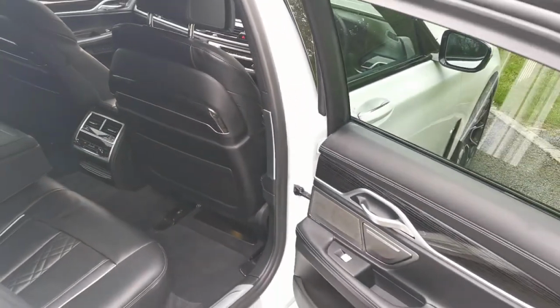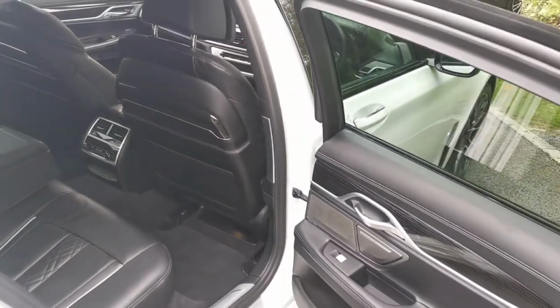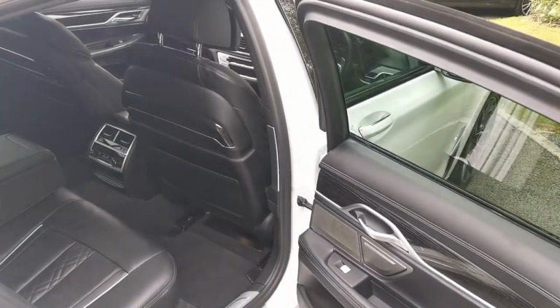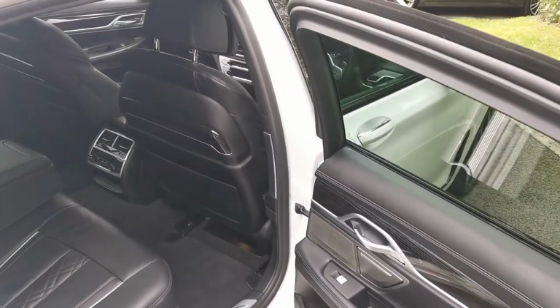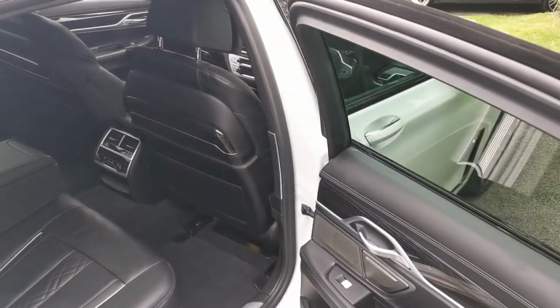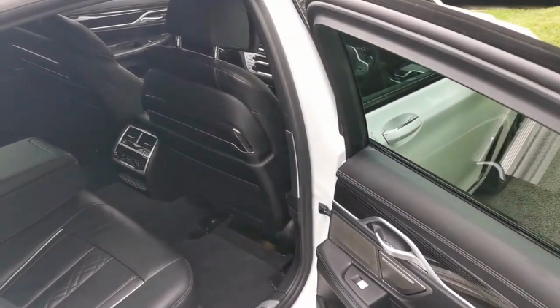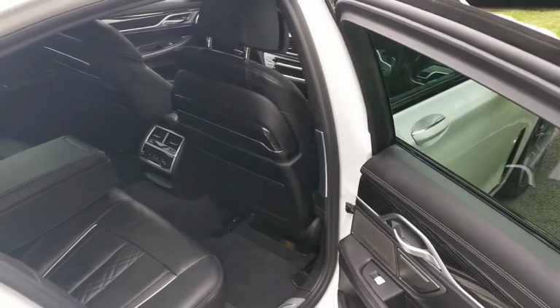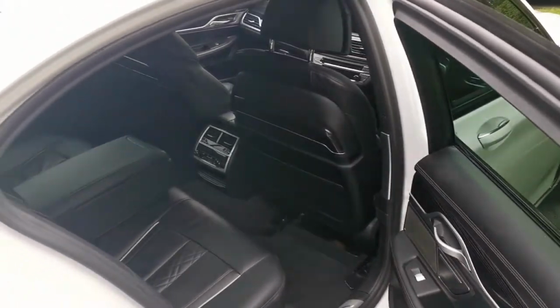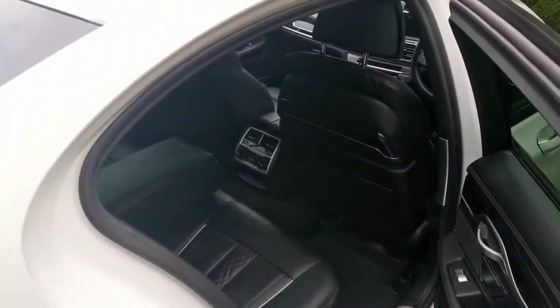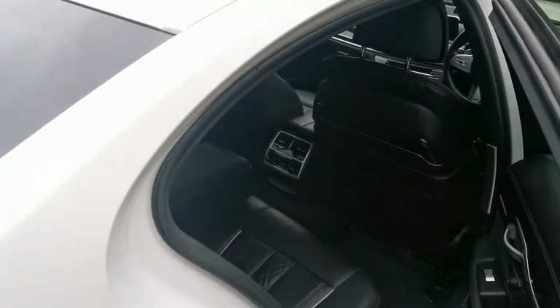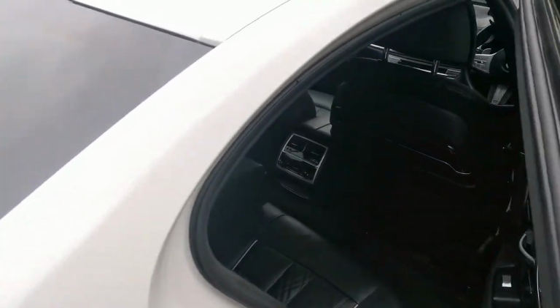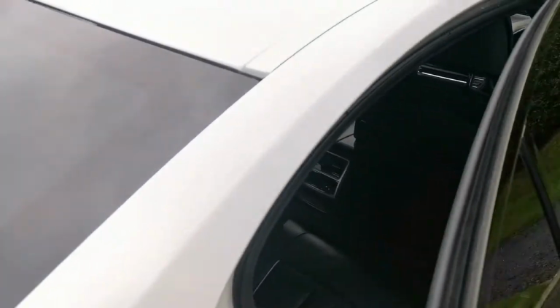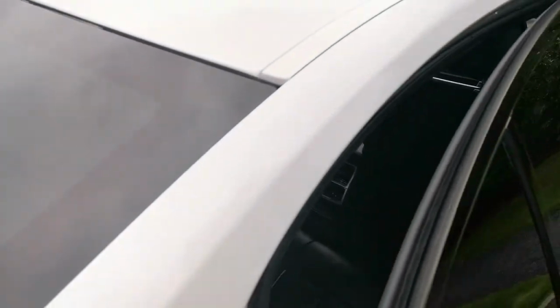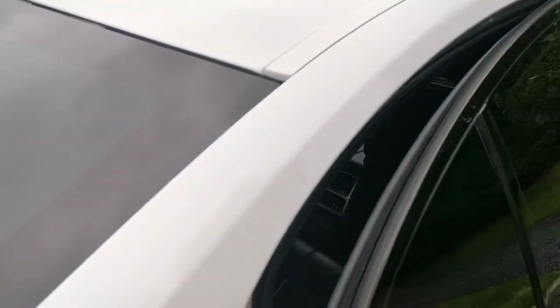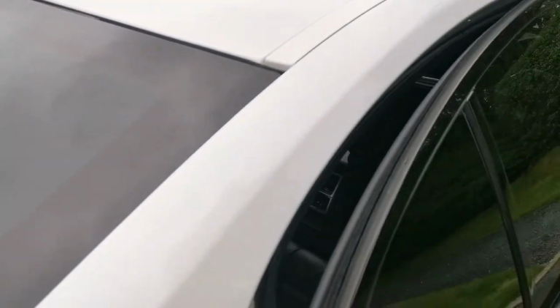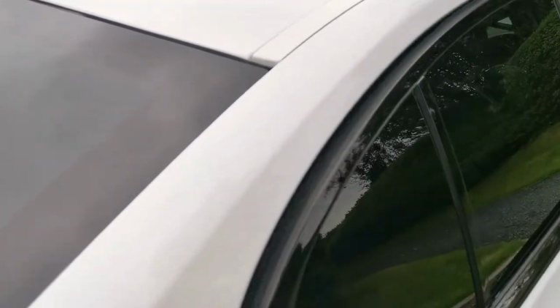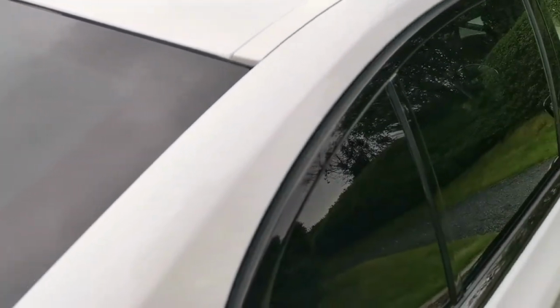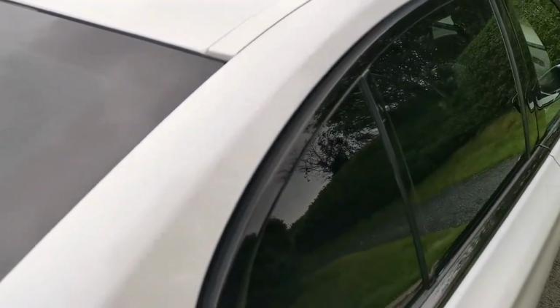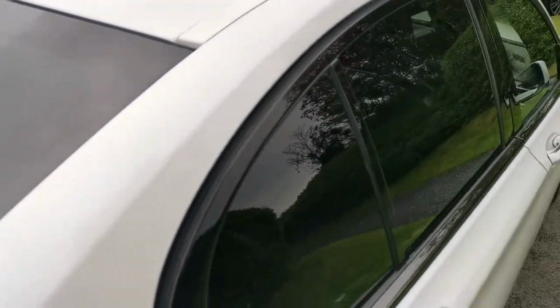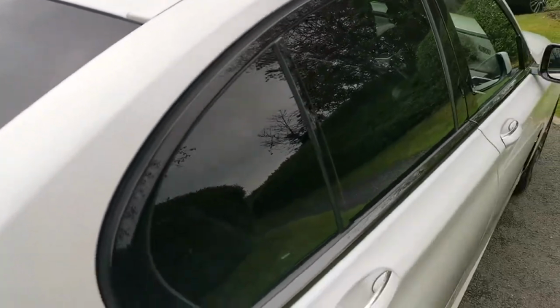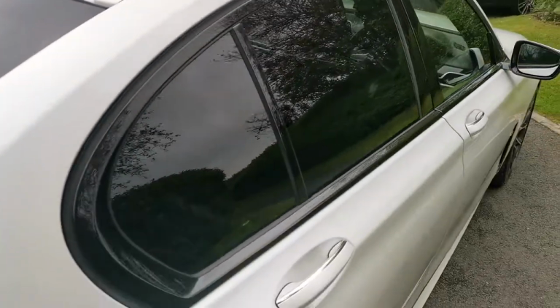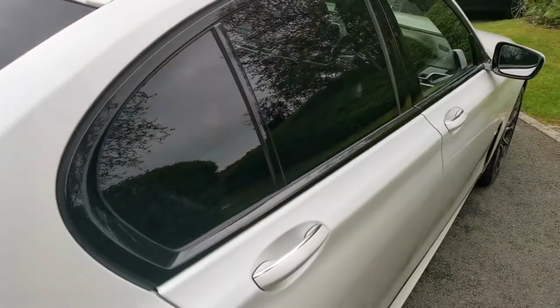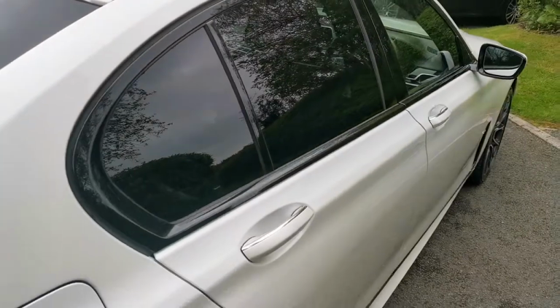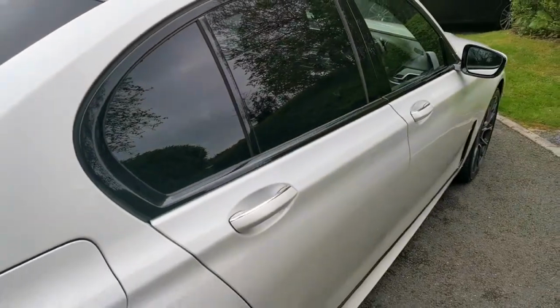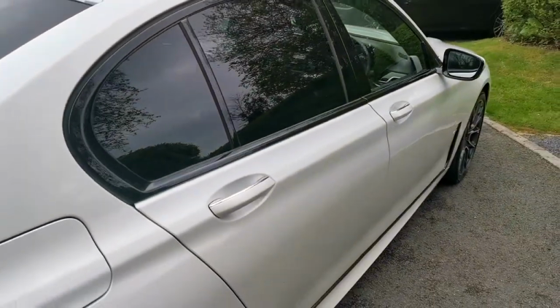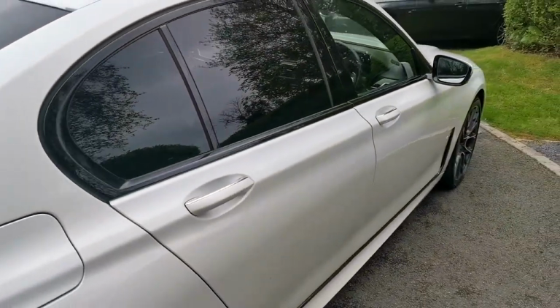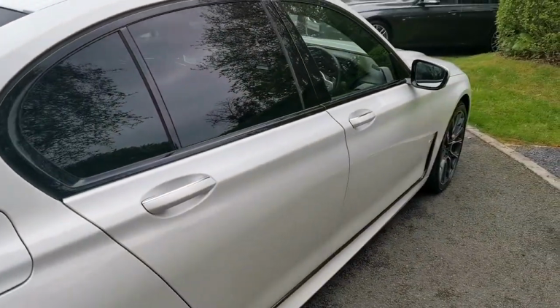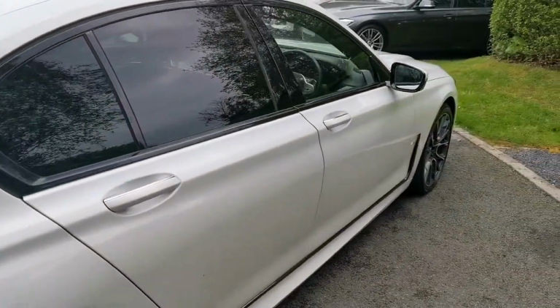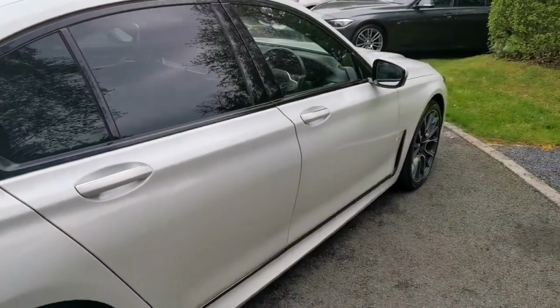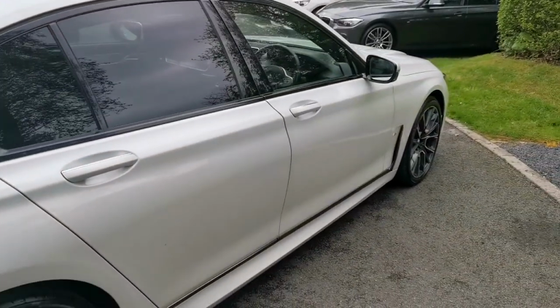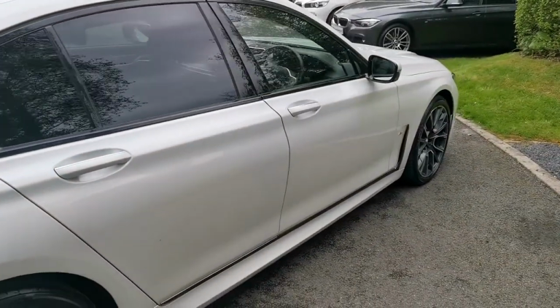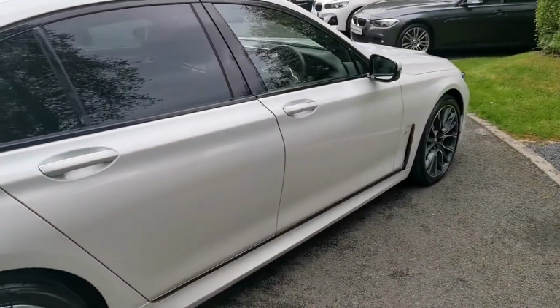We've also got the soft close door functionality, so the door just ever so slightly catches the latch and then pulls itself in — yet again standard on the 7 Series.